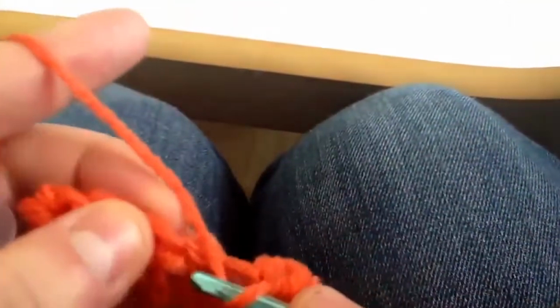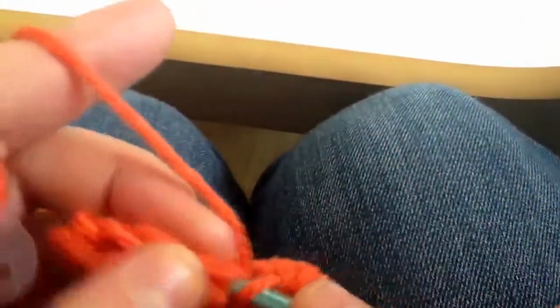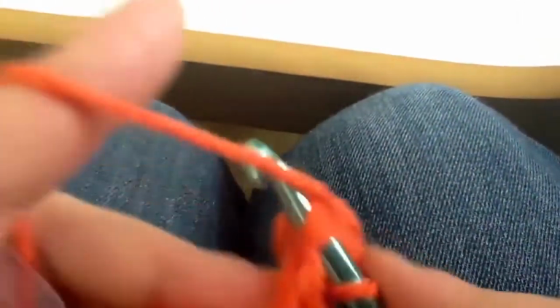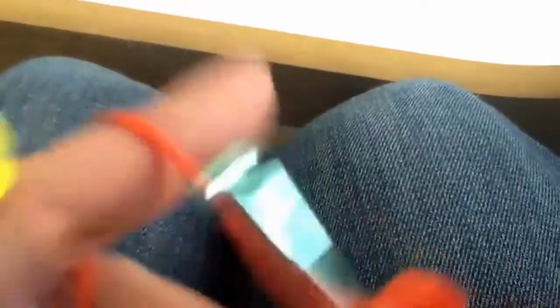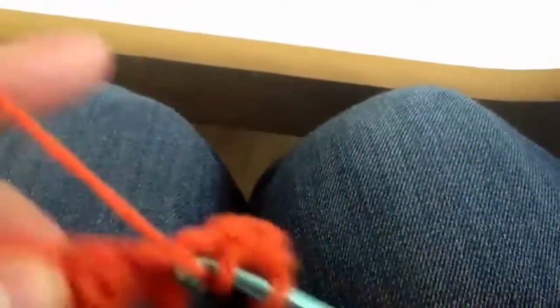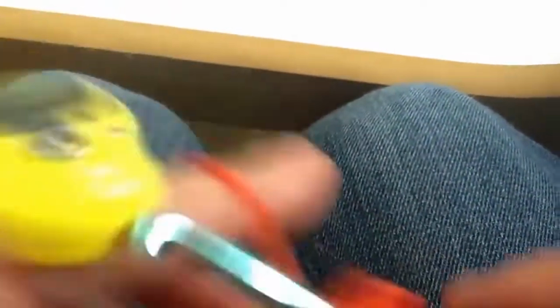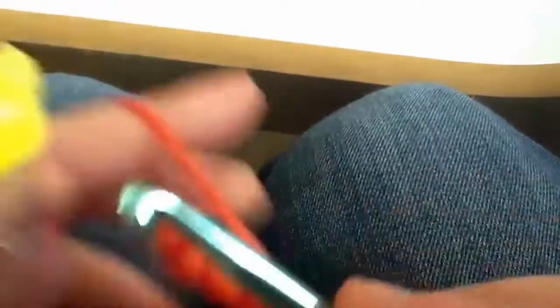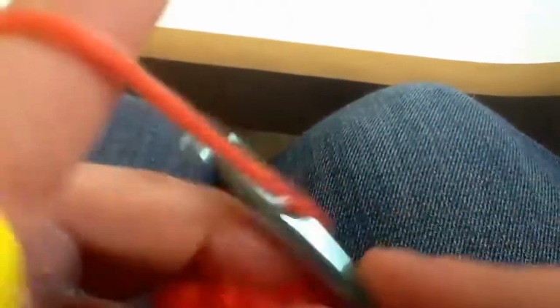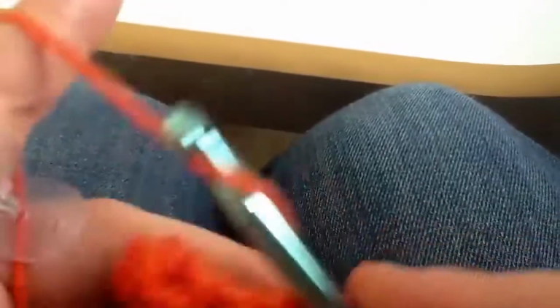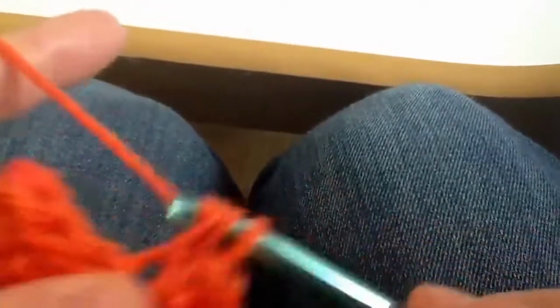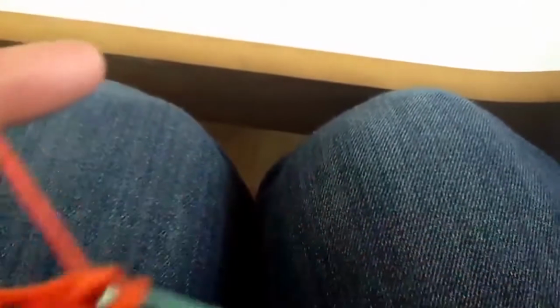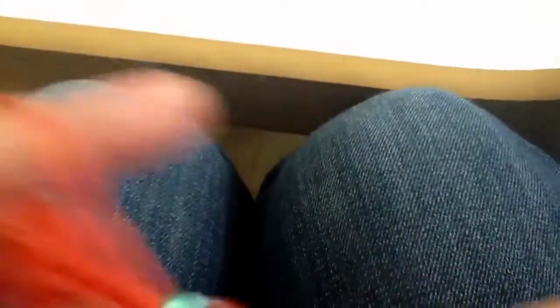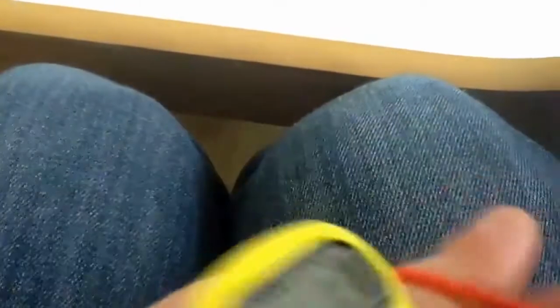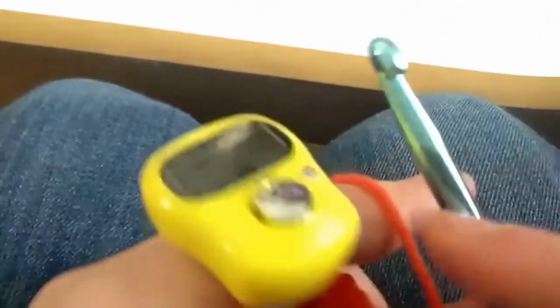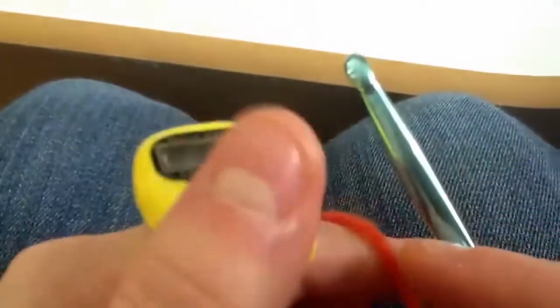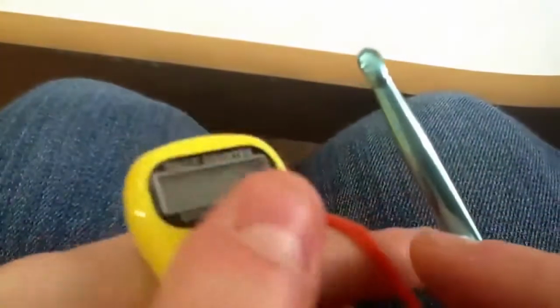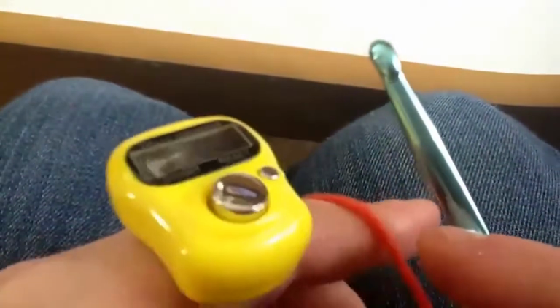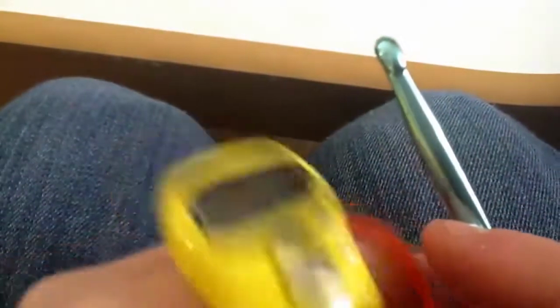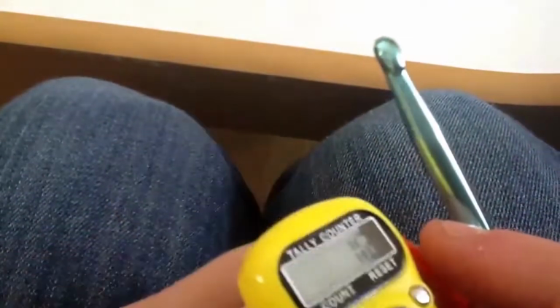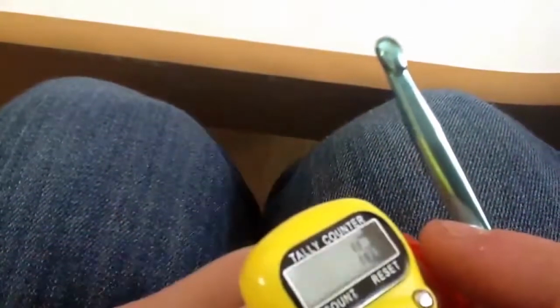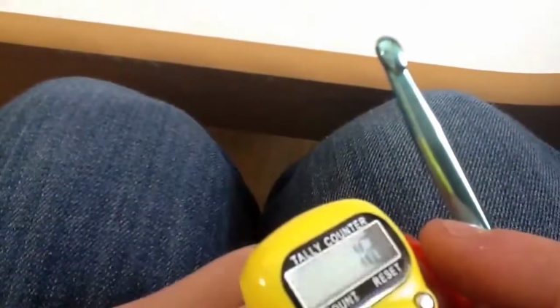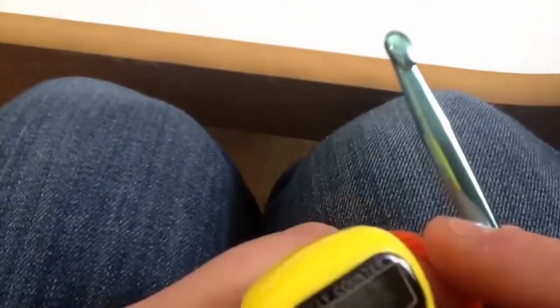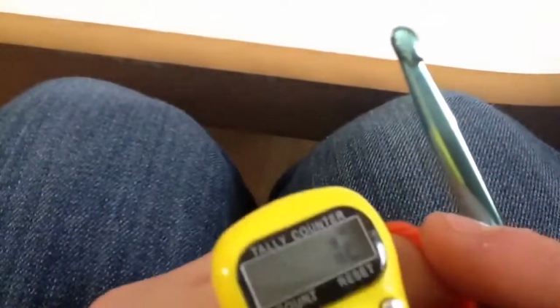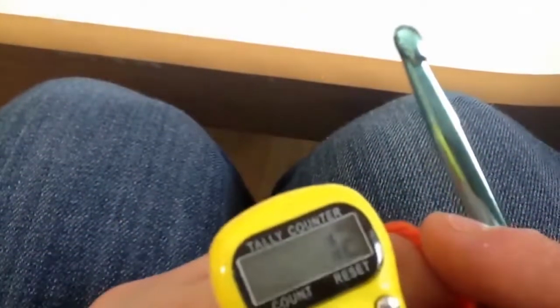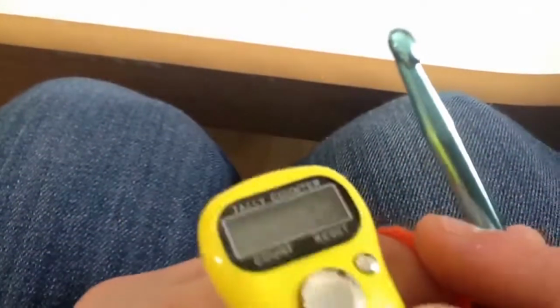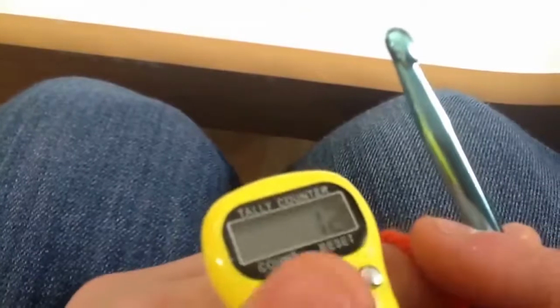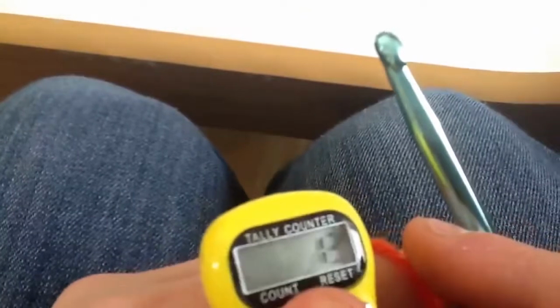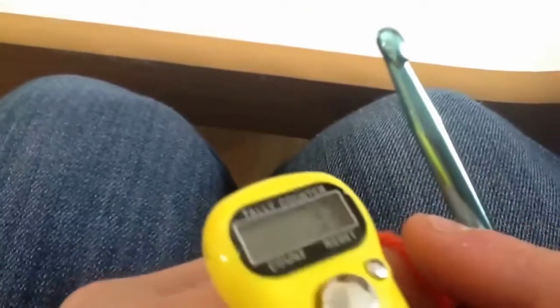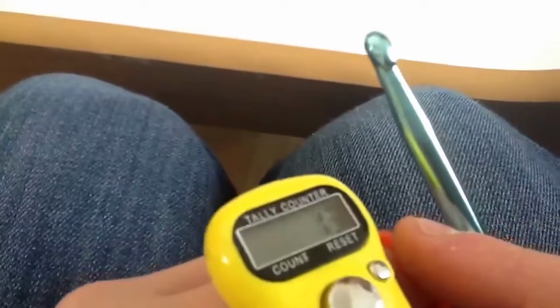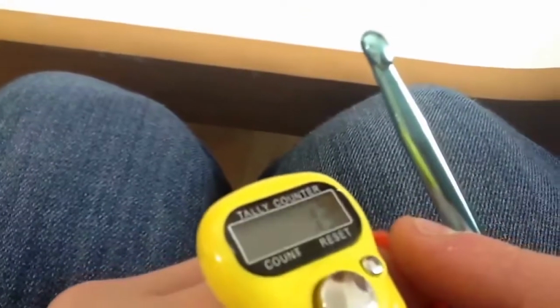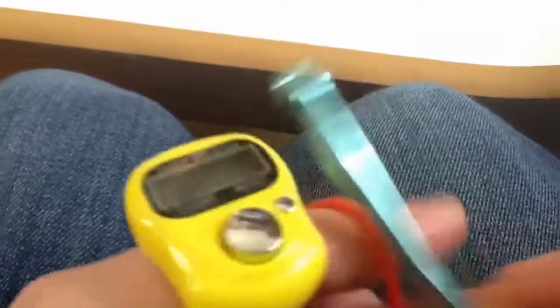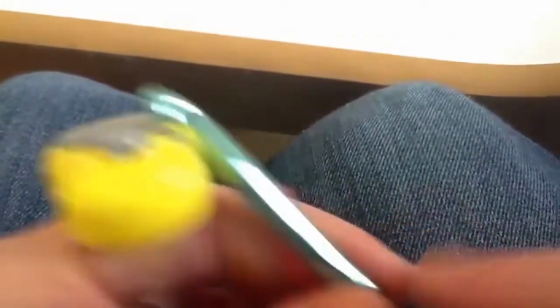I crochet, and let's say that I finish a full row — there we go, row 12. There we go, row 13. Just showing a little example of how it feels on the hand.